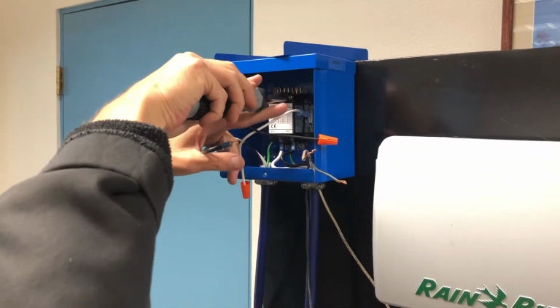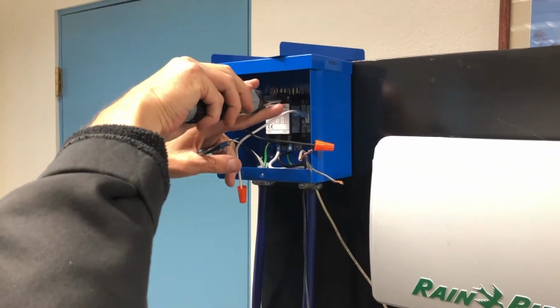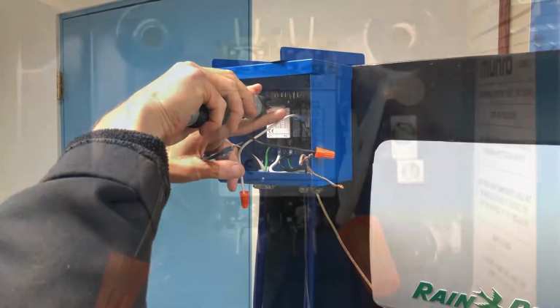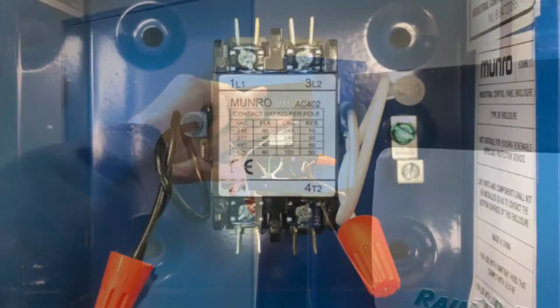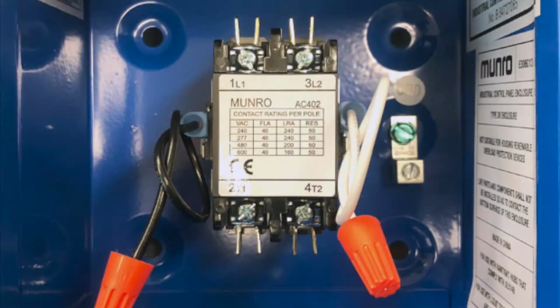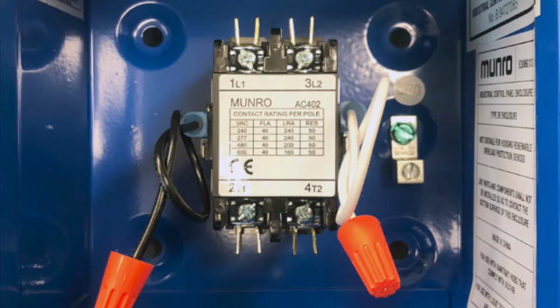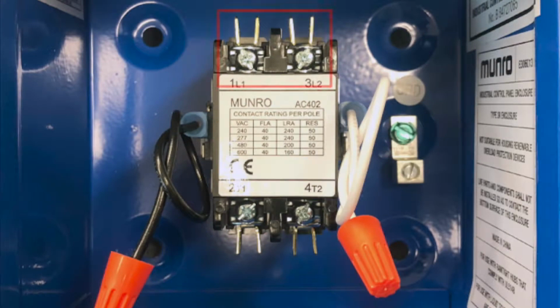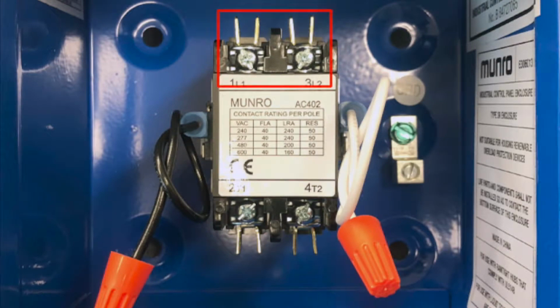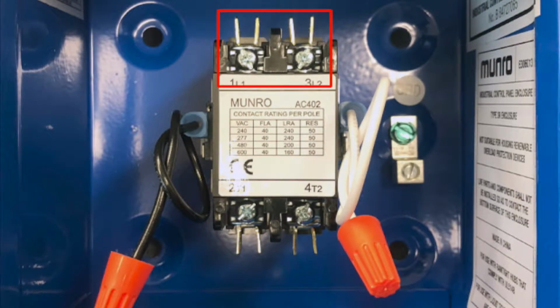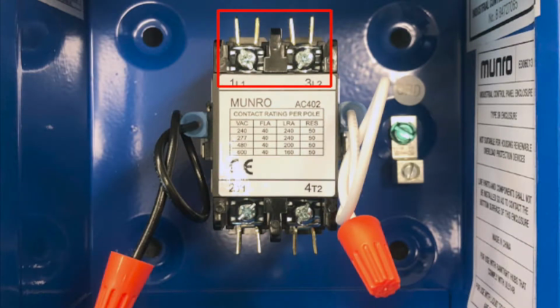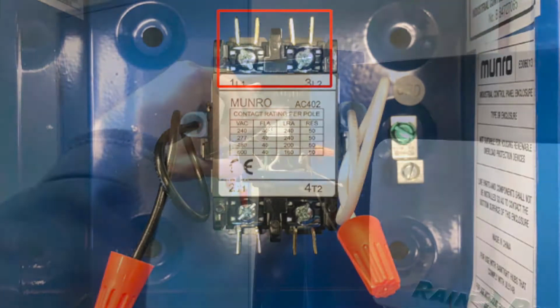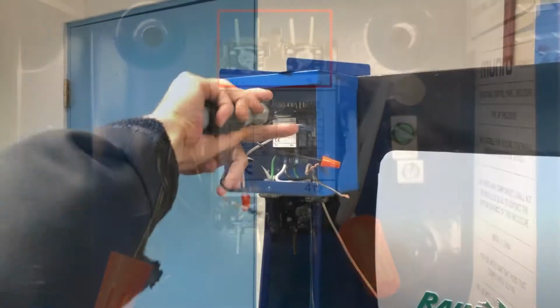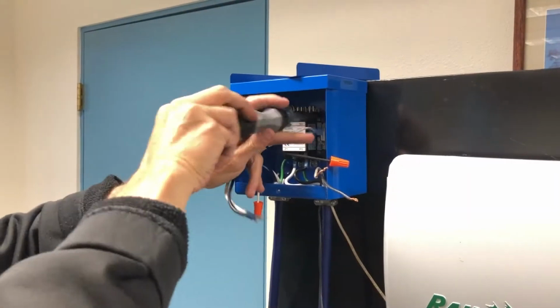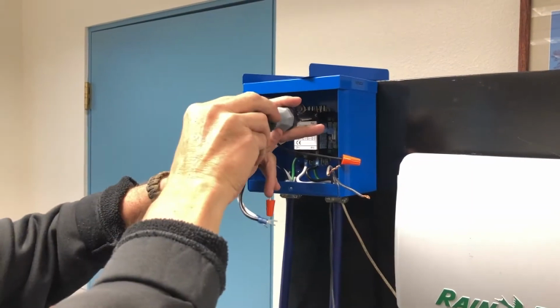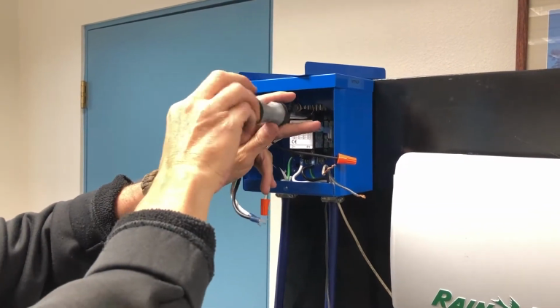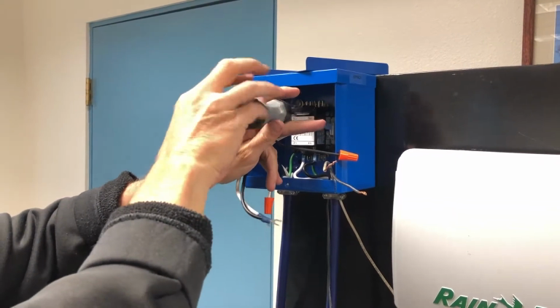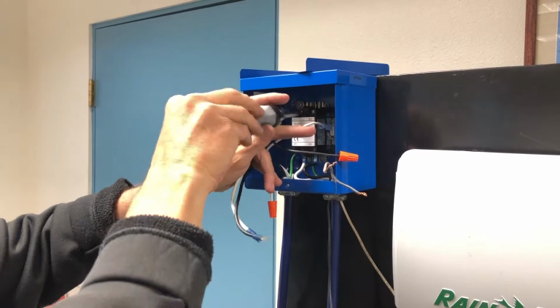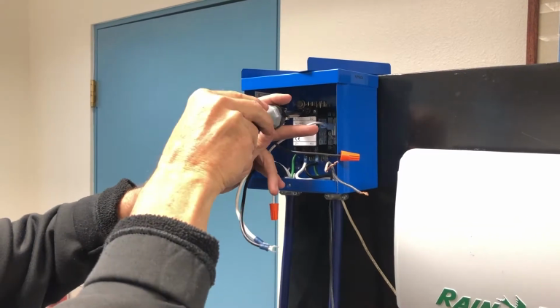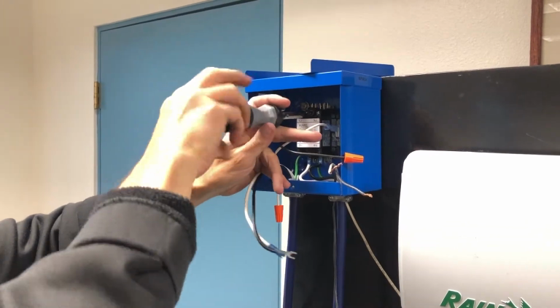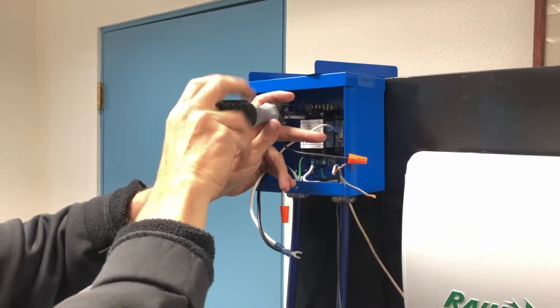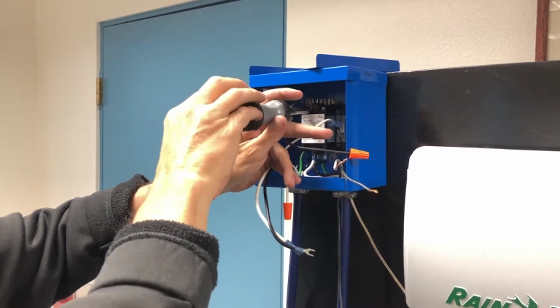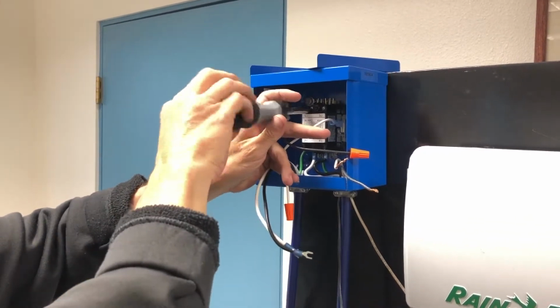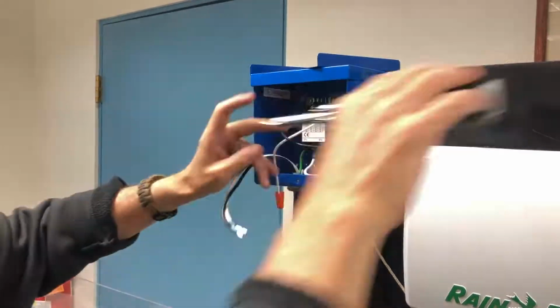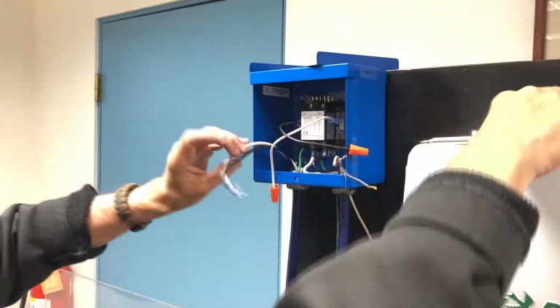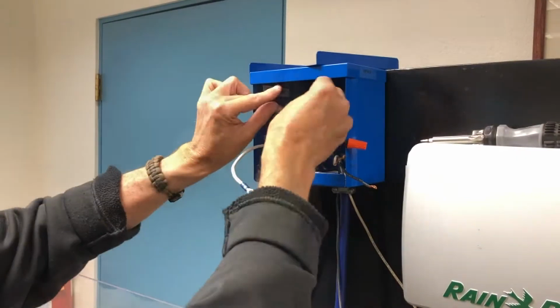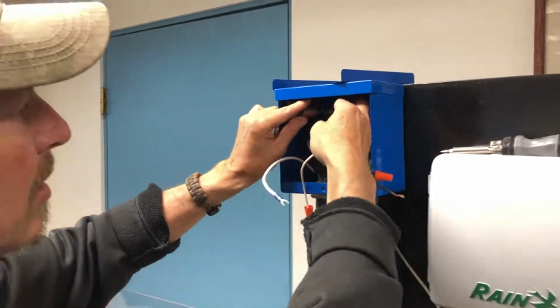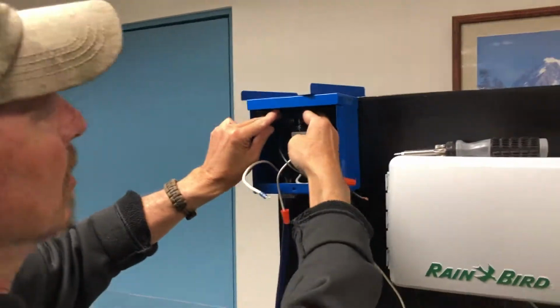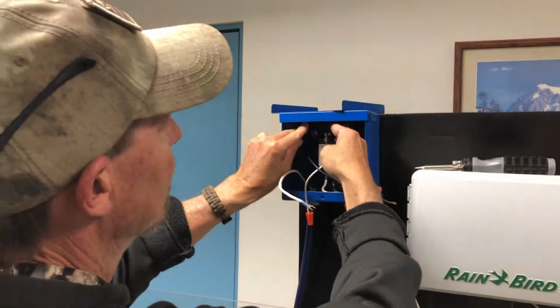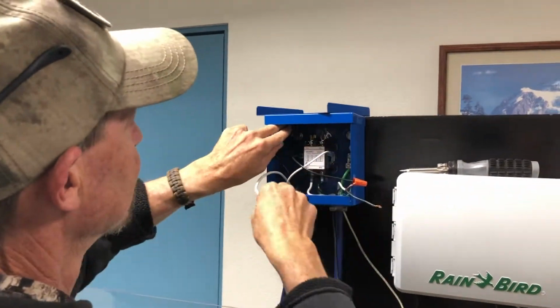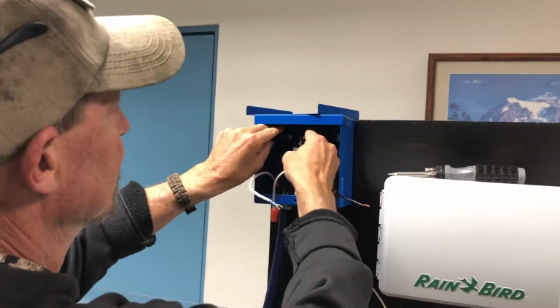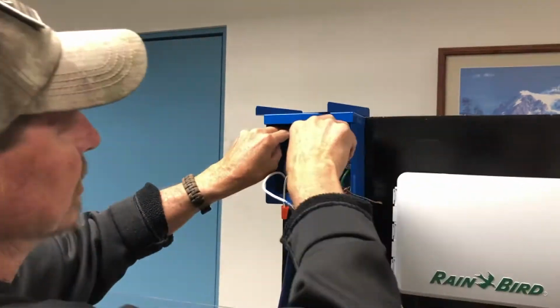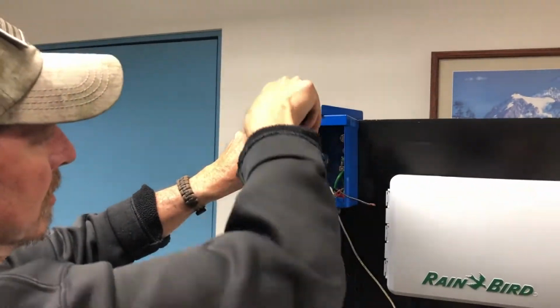Step 4. Loosen the top L1 and L2 terminal screws on the contactor and secure the black and white wires coming from the breaker box. Make sure if you are using fork connectors, the spades are behind the cover plate and tighten the screws.